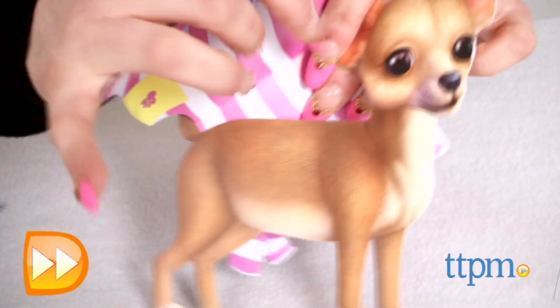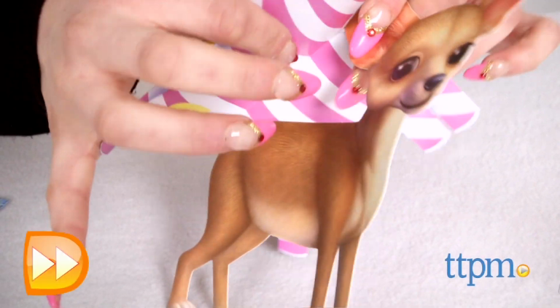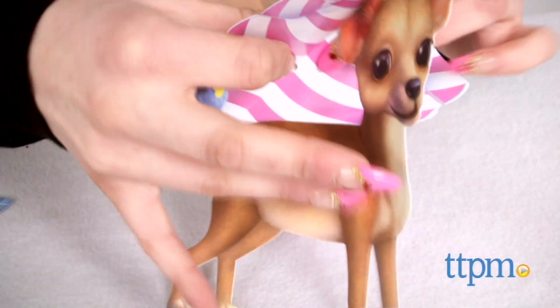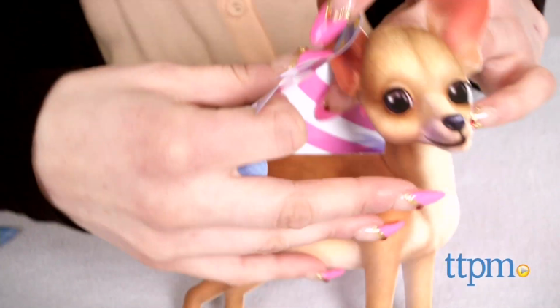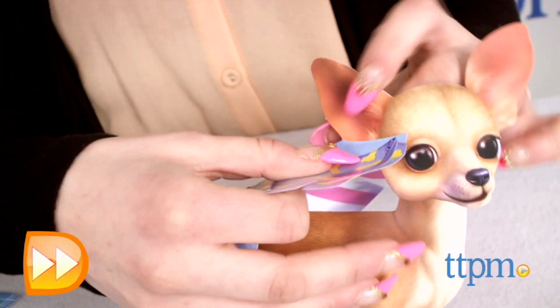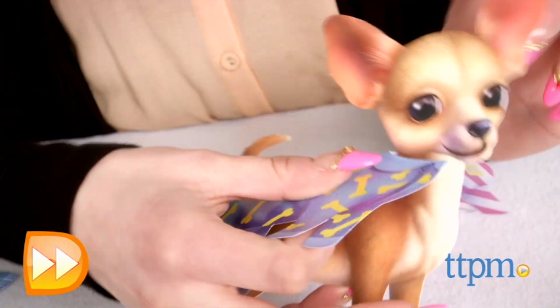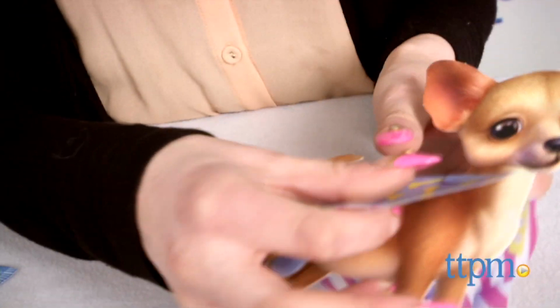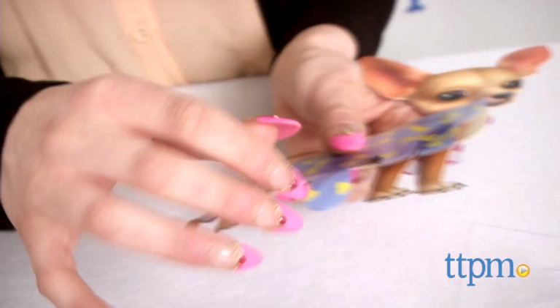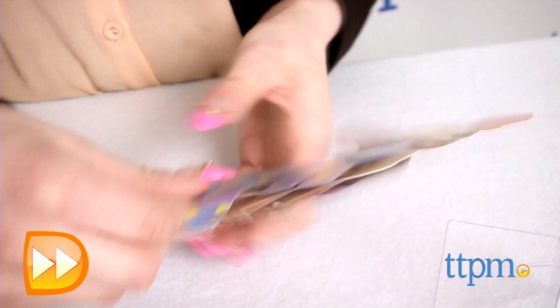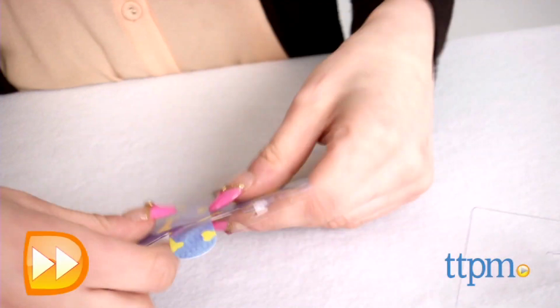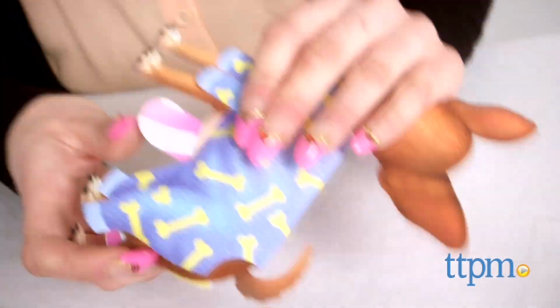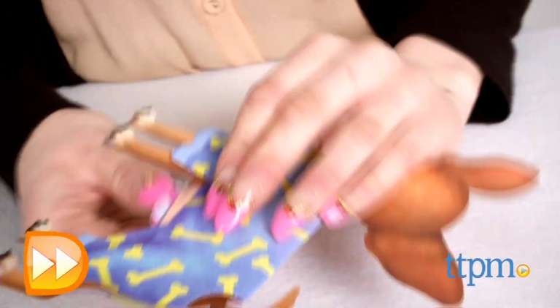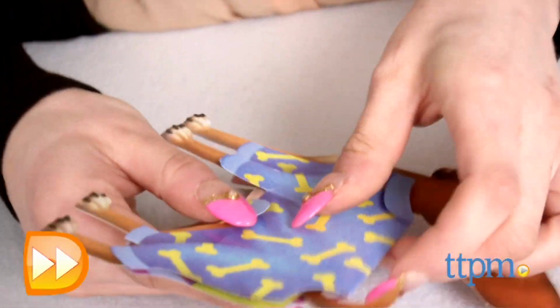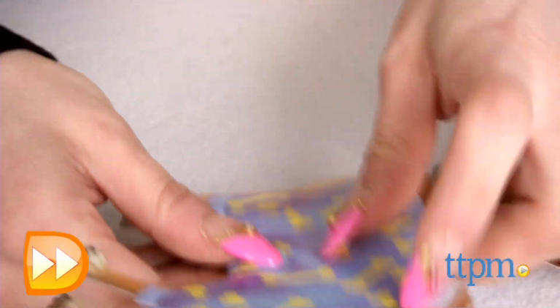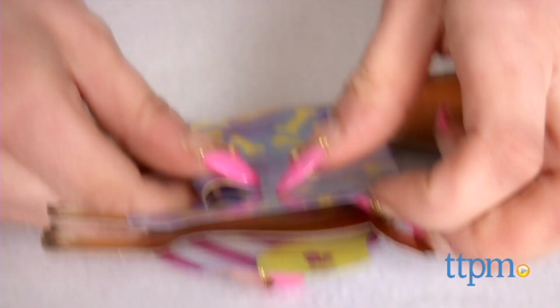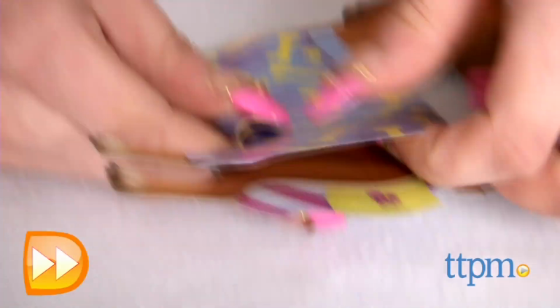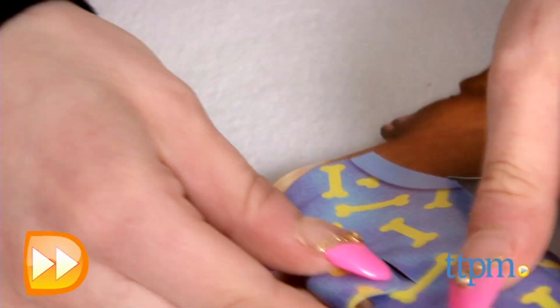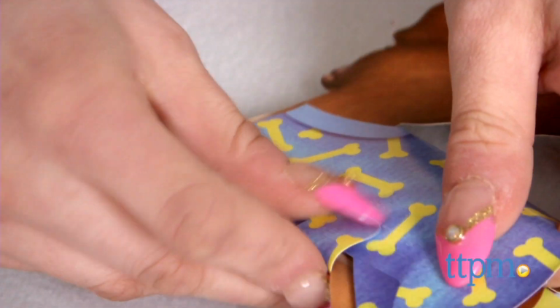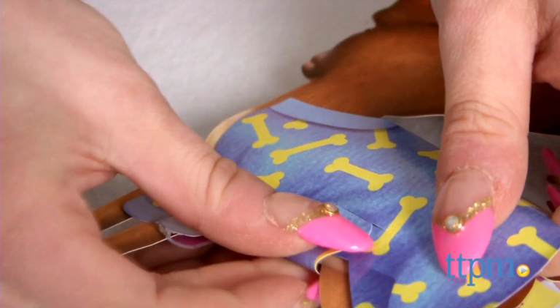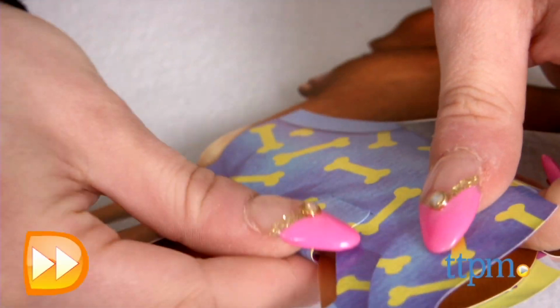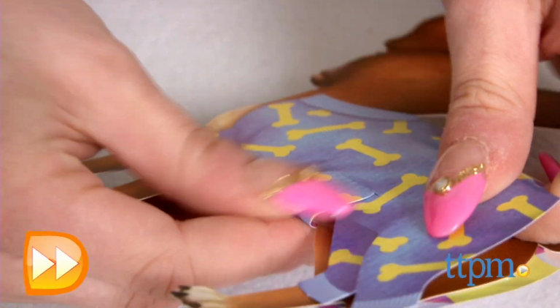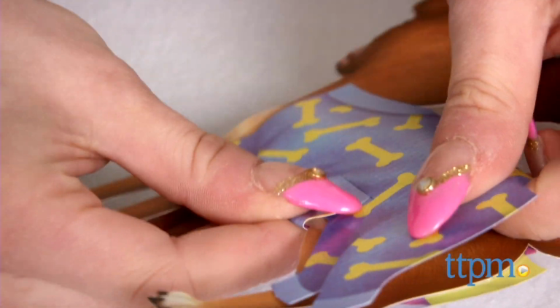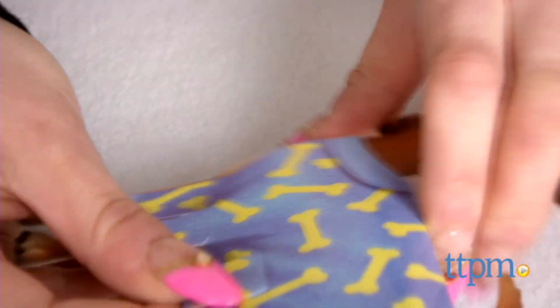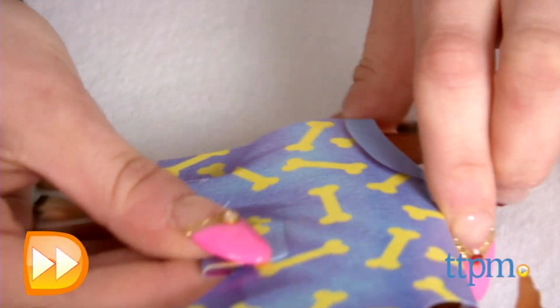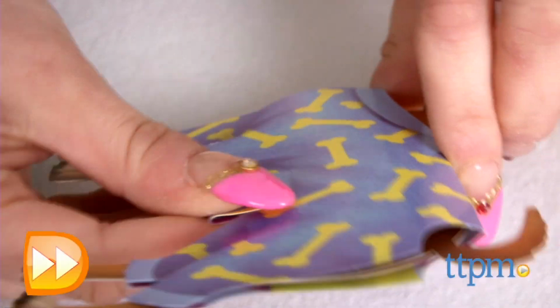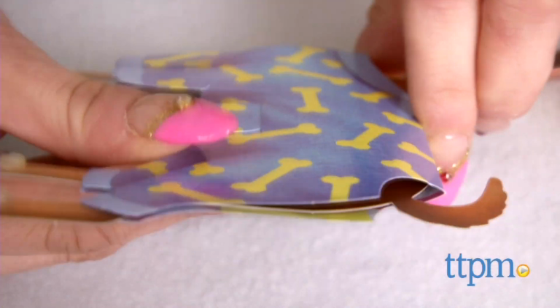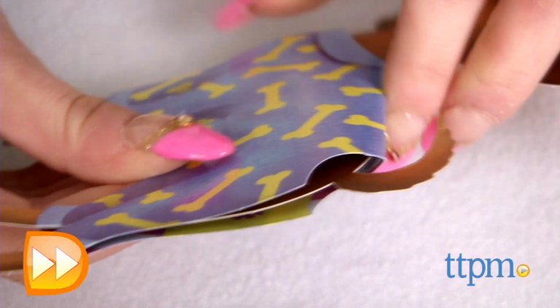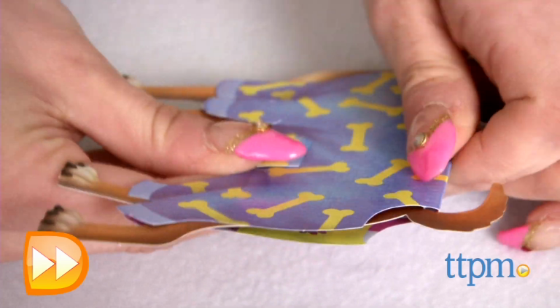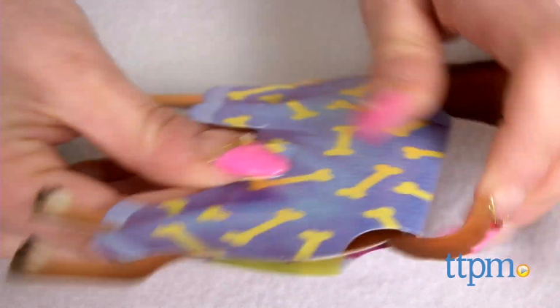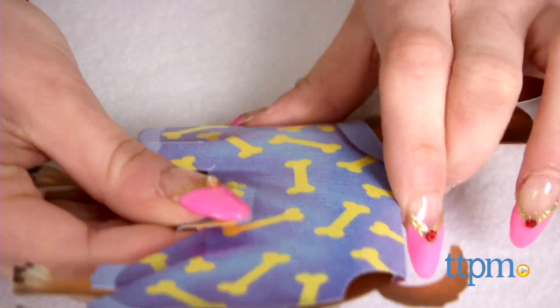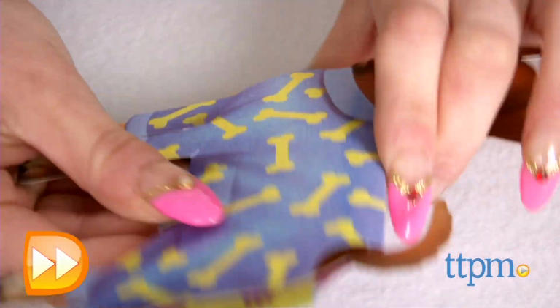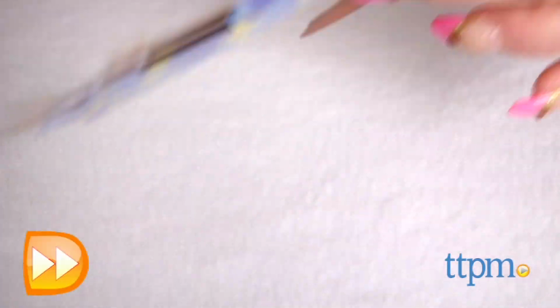Something to be aware of, however, is that certain accessories such as bows, collars, and toys don't attach to the dog, so they can only be used when the dog is flat and not while using the stand.